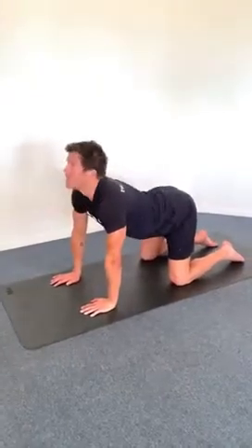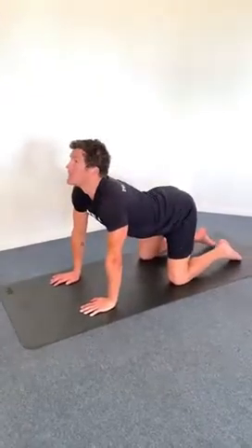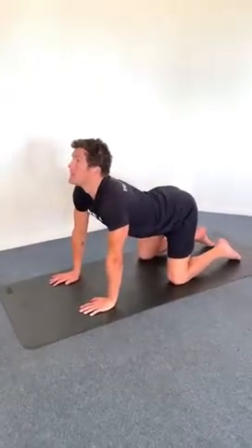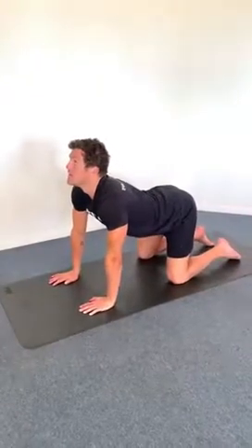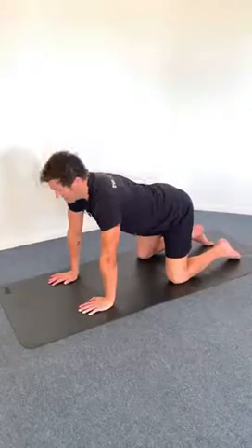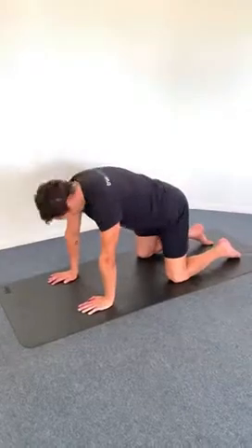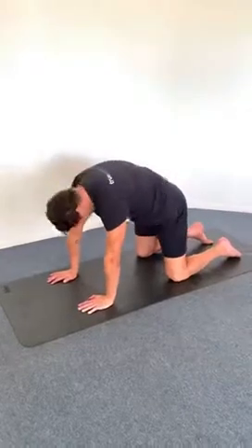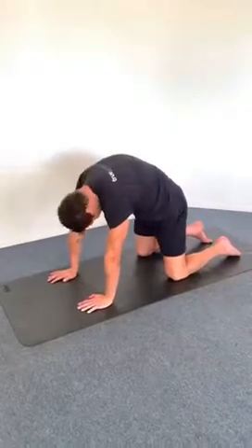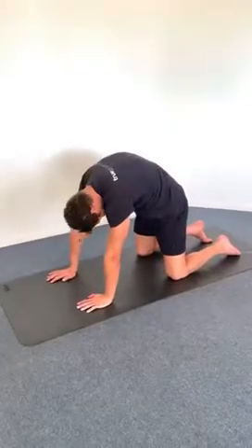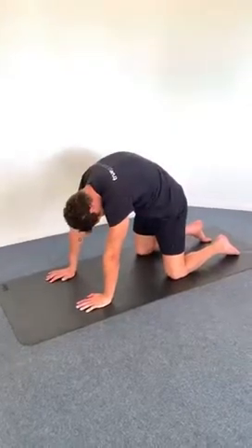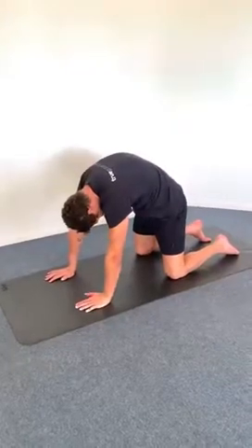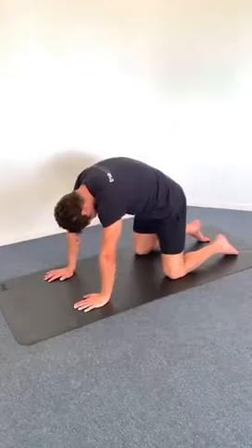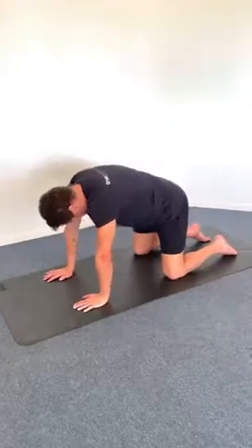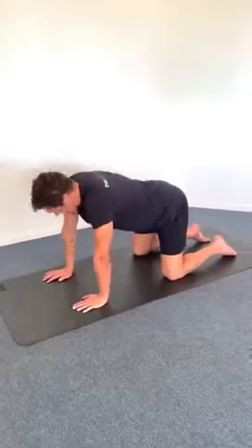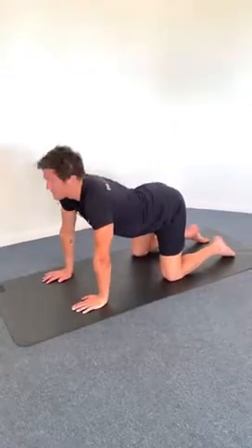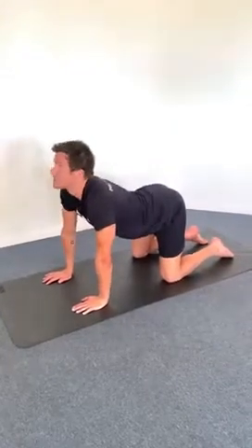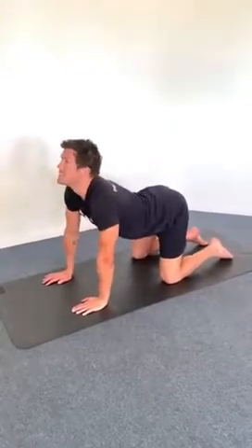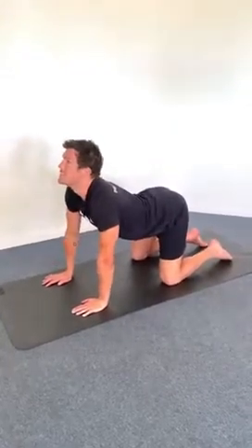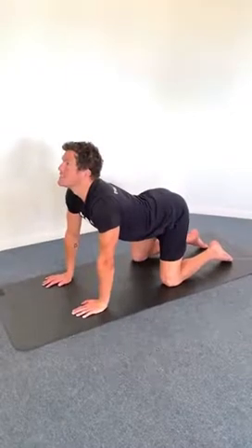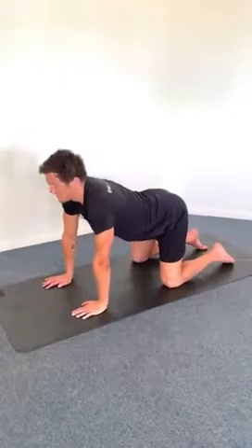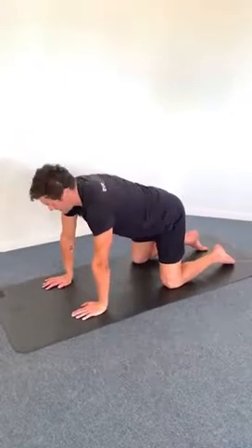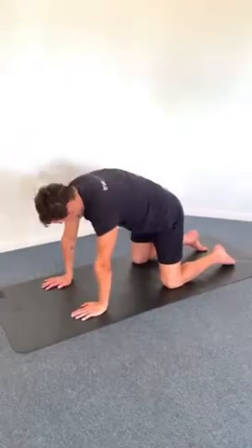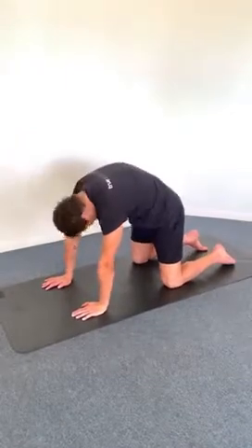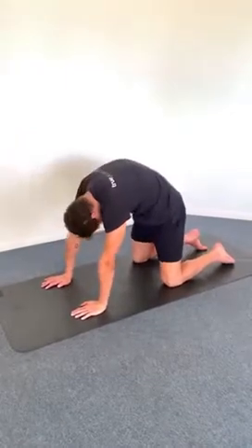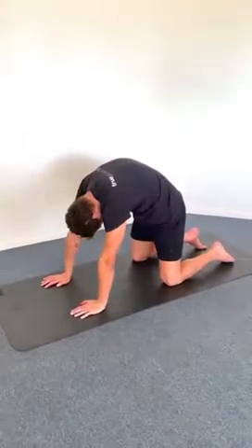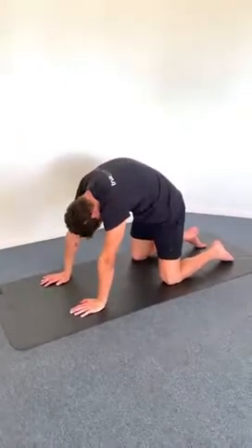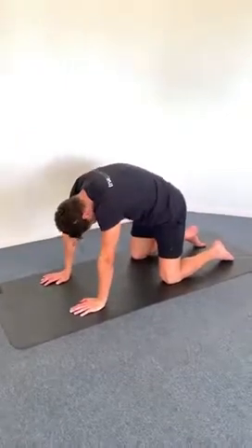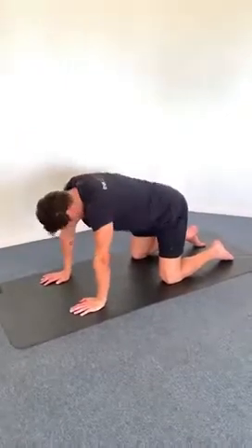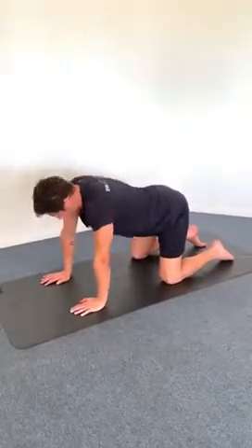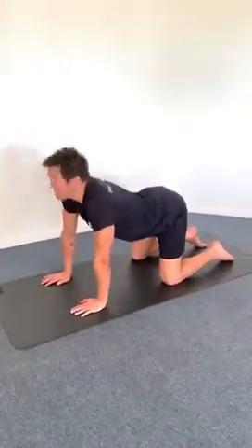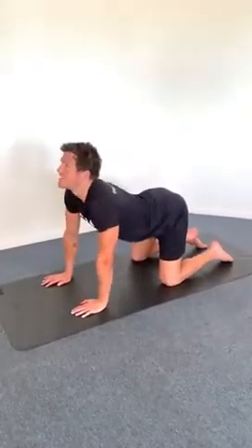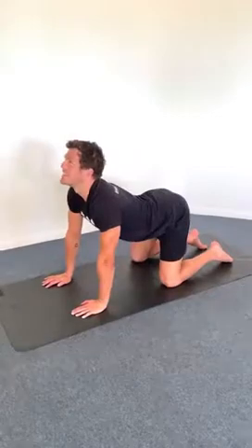The third exercise is cat-camel, or cat-cow if you like. You can work on loosening up the spine by rounding and then extending so that you gaze up to the sky, to work on that flexion and extension of the spine.